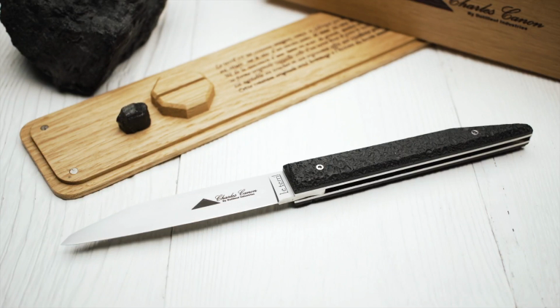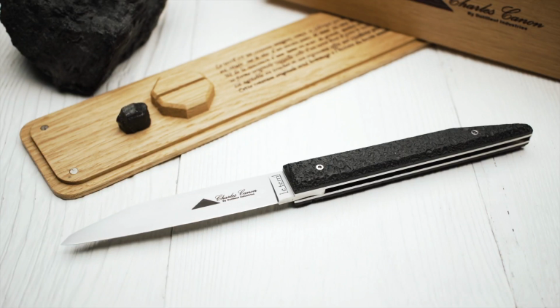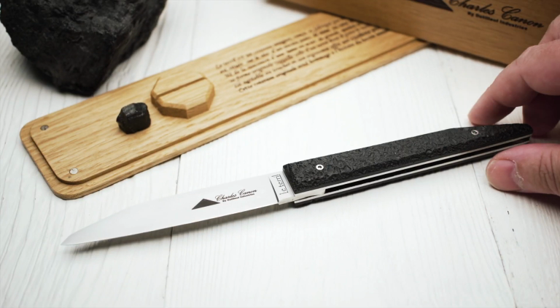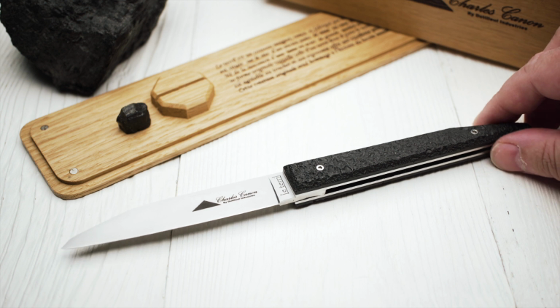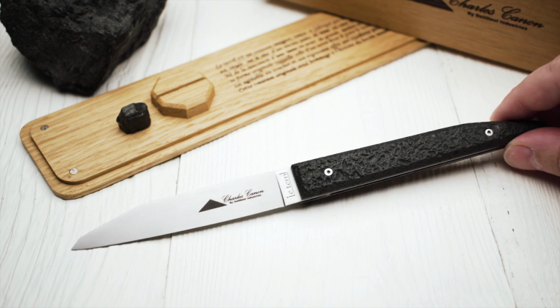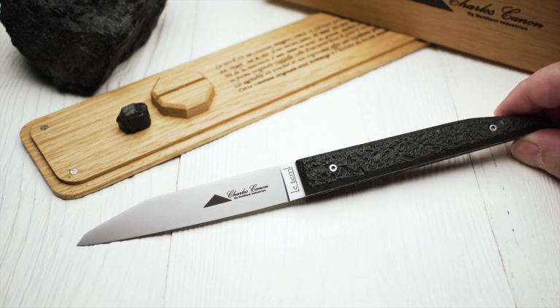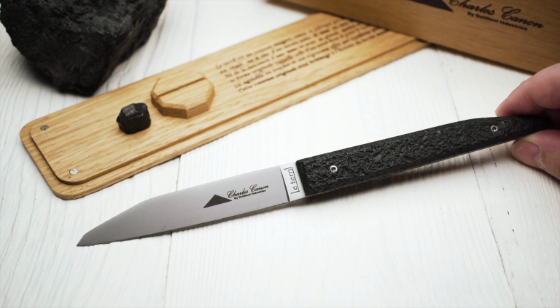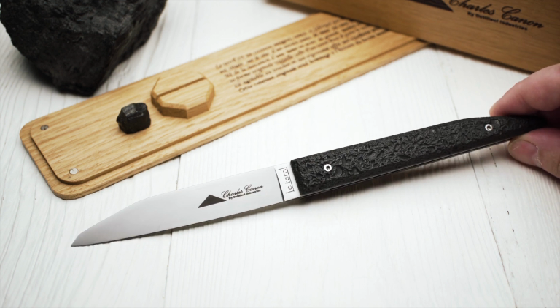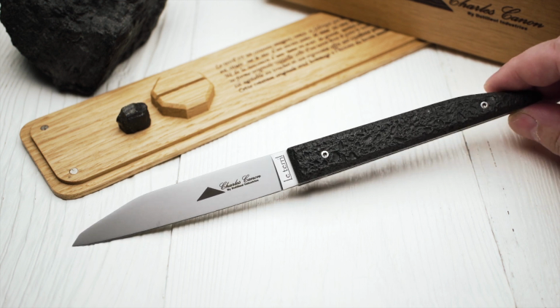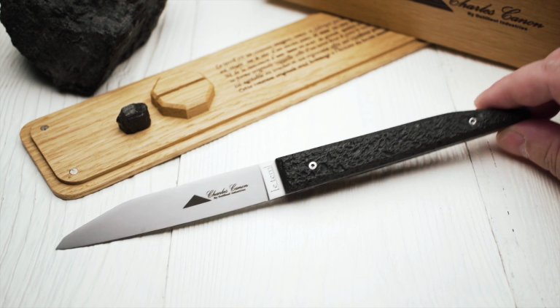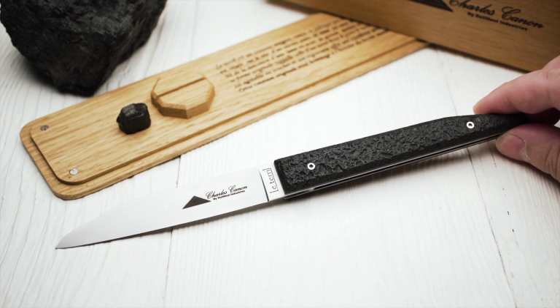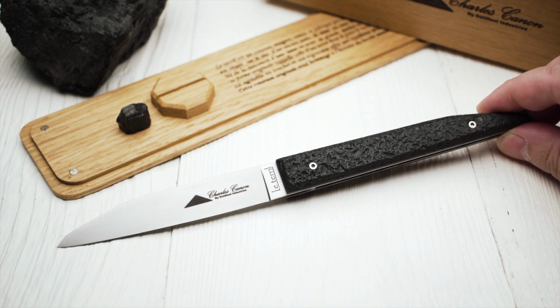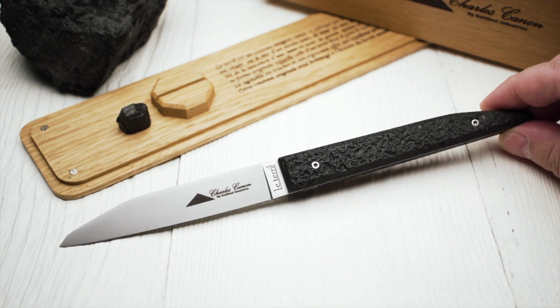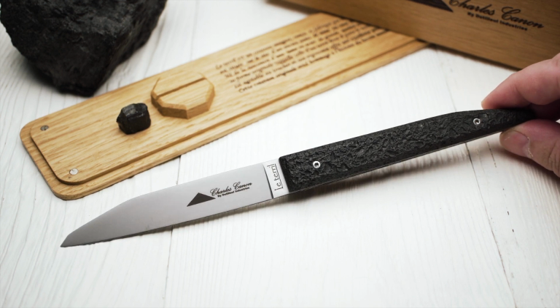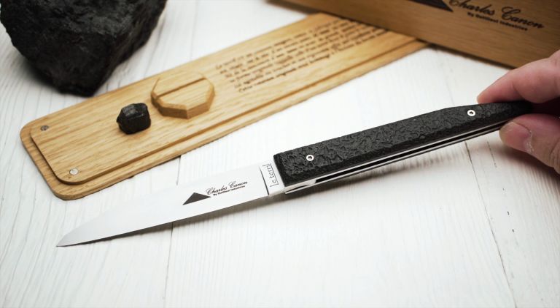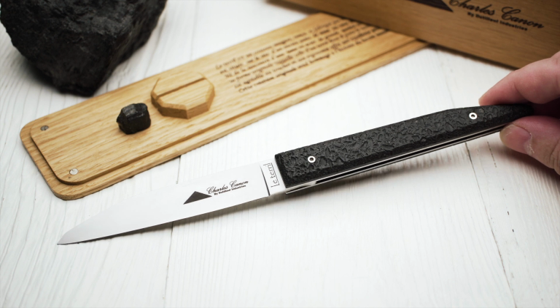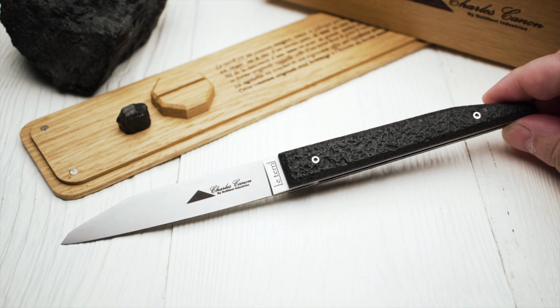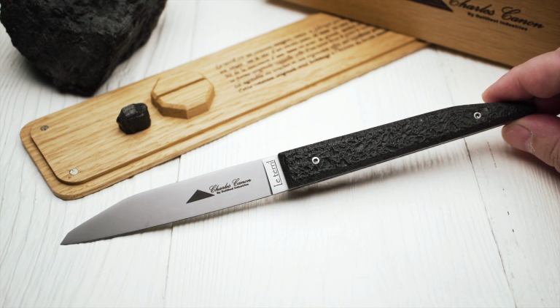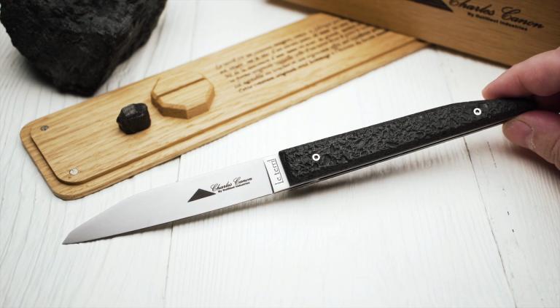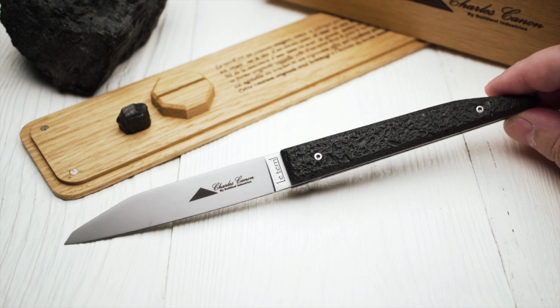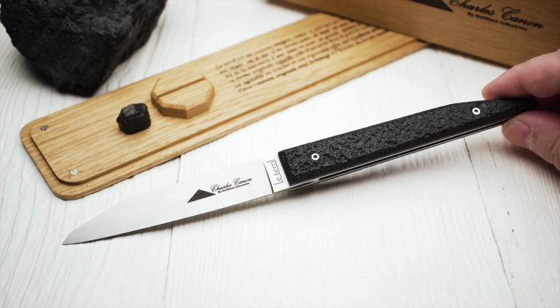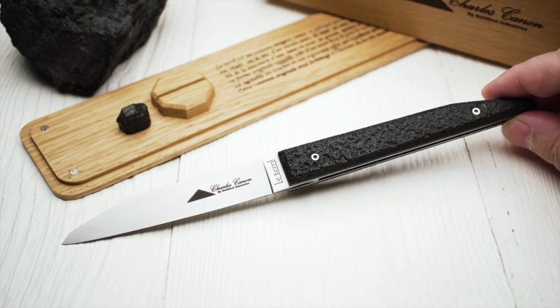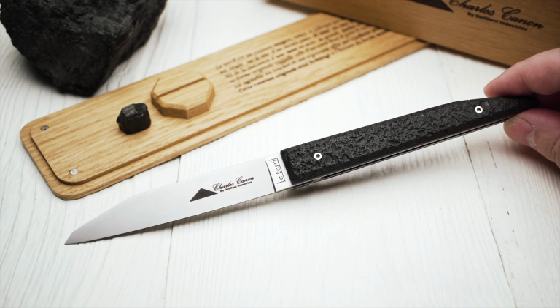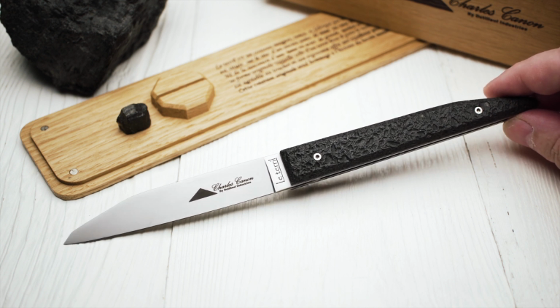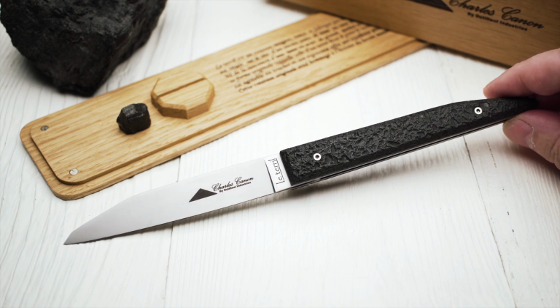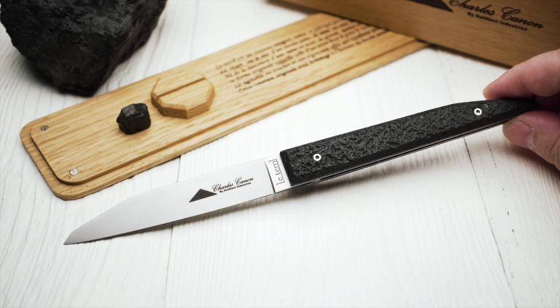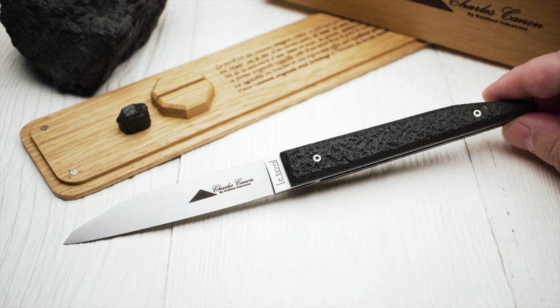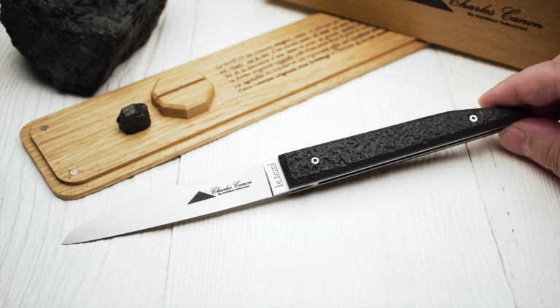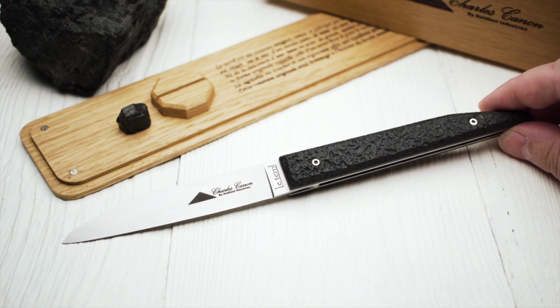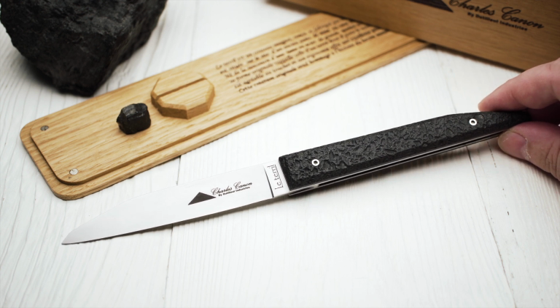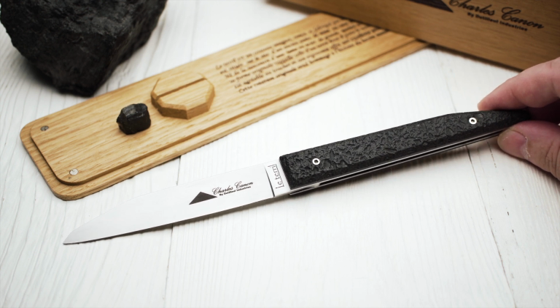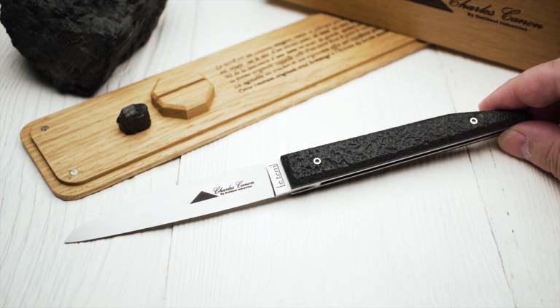As you know, I enjoy knives that tell a story. Coming from and living in a coal mining area myself, I can relate to the history and culture behind this knife. My grandfather on my mother's side was a coal miner for over 40 years.